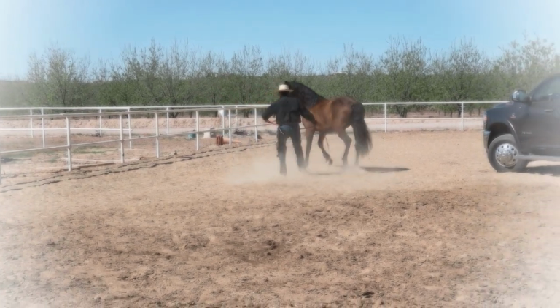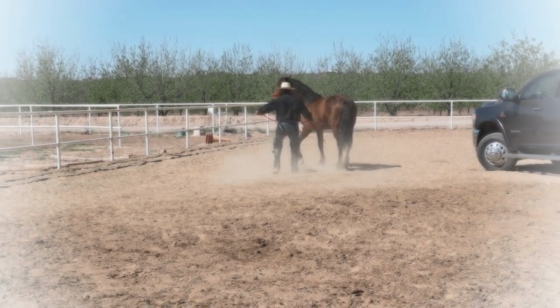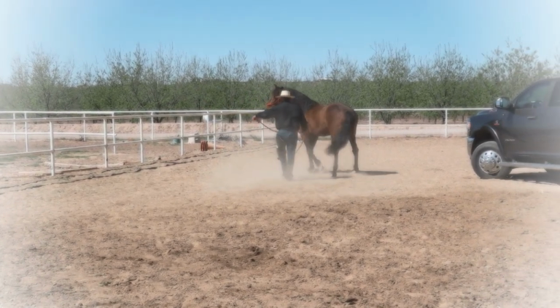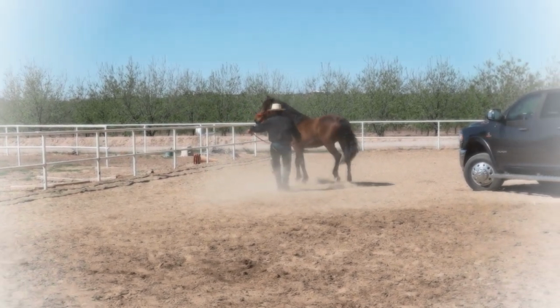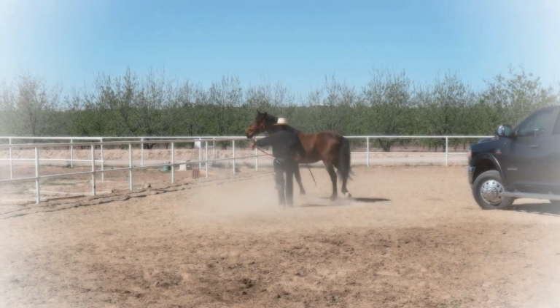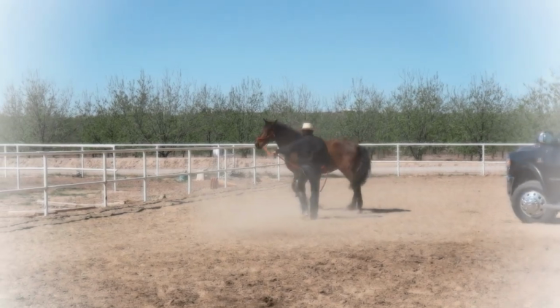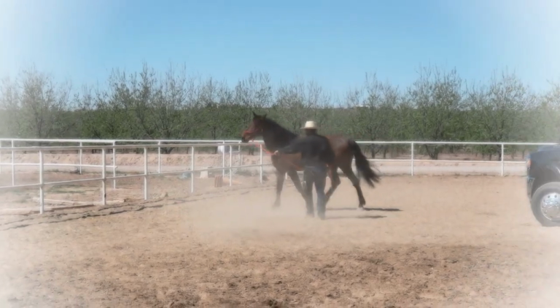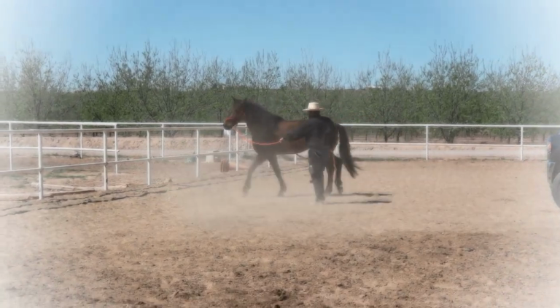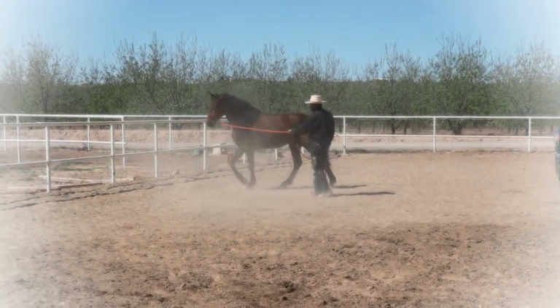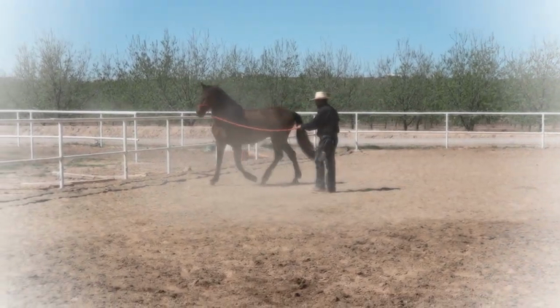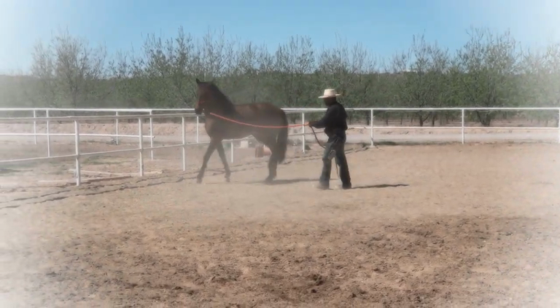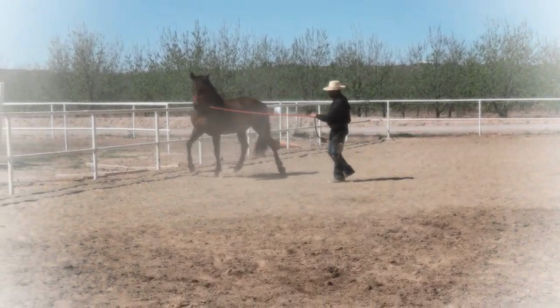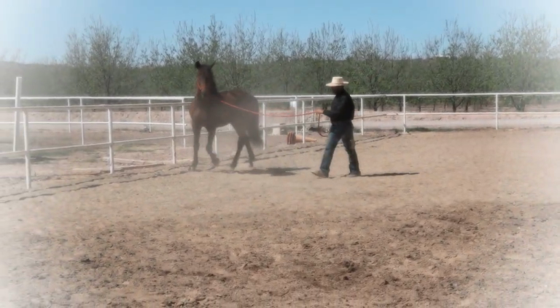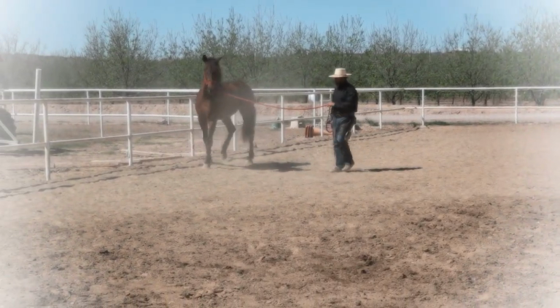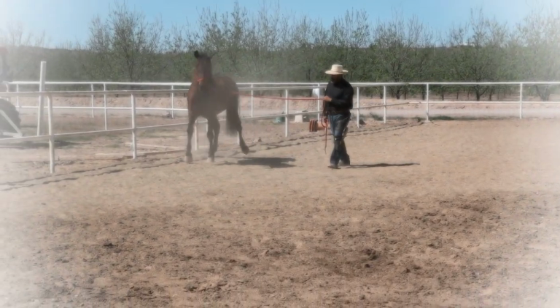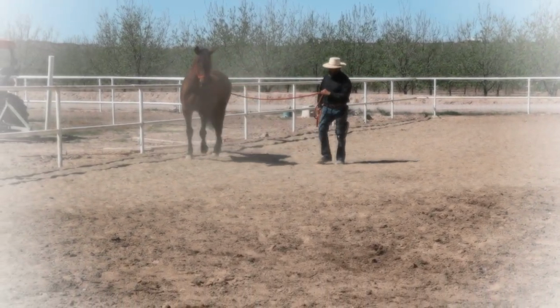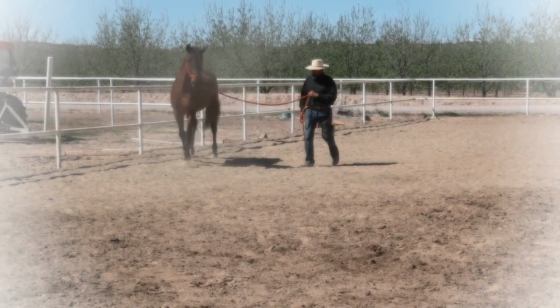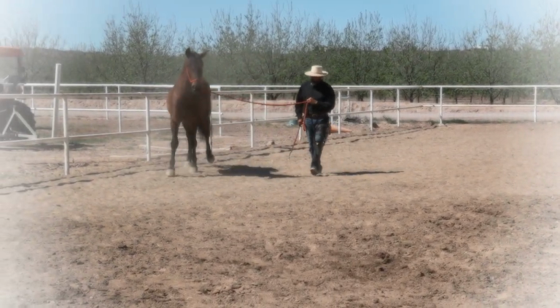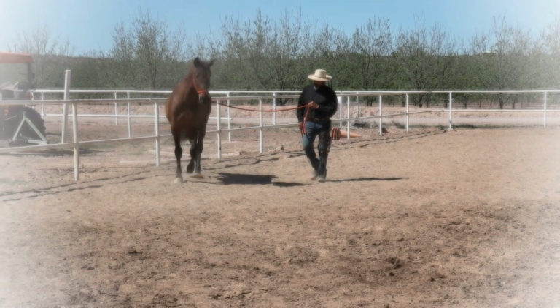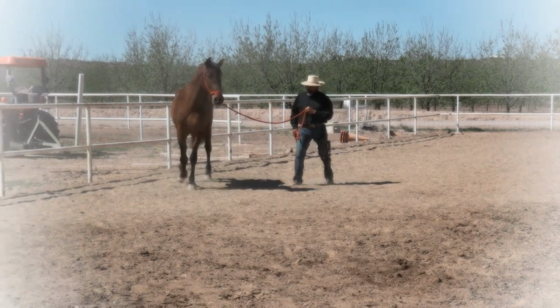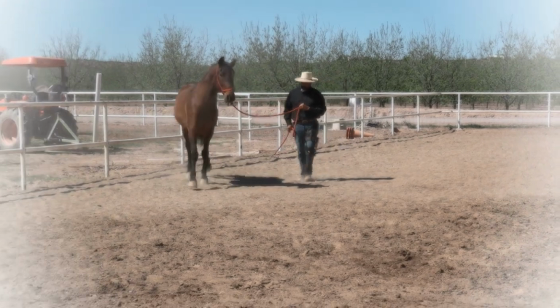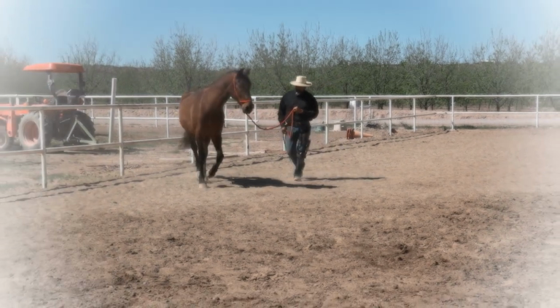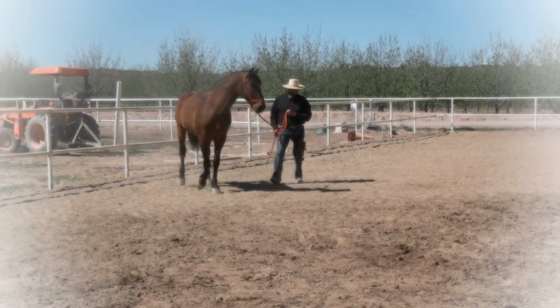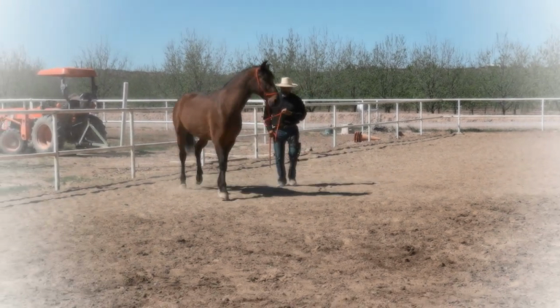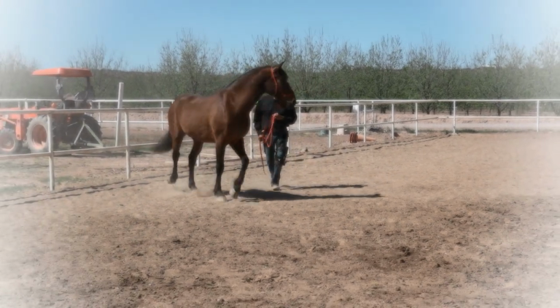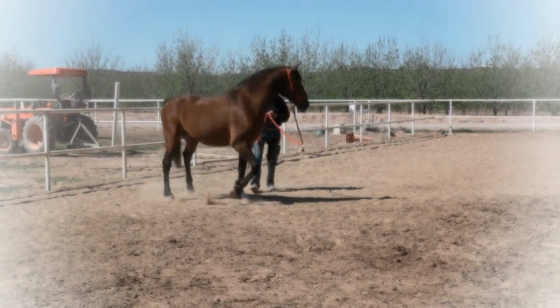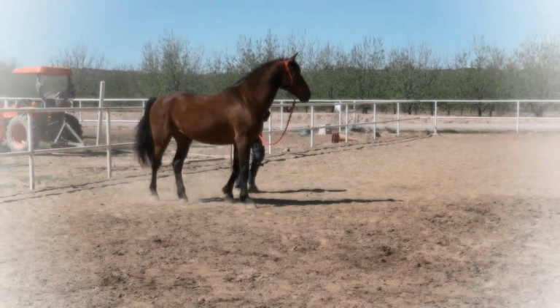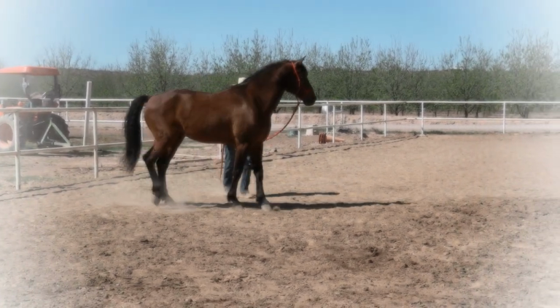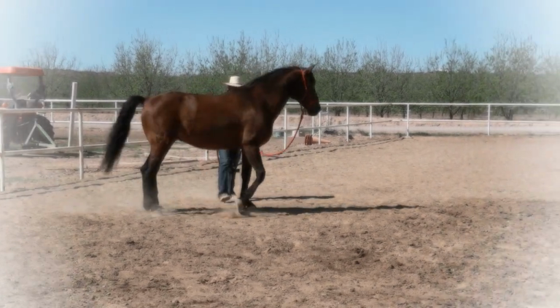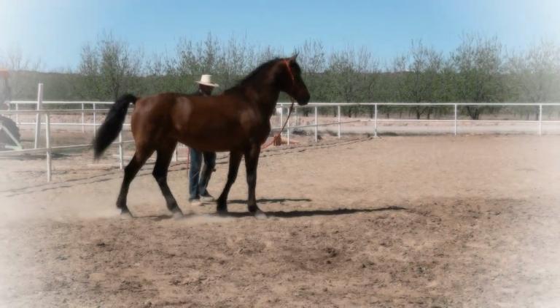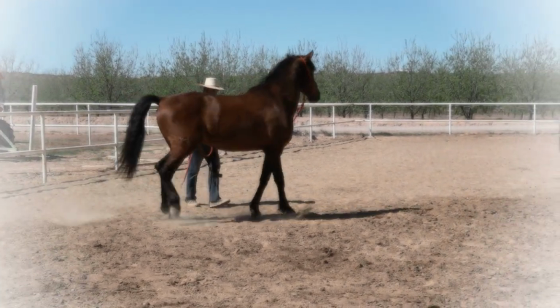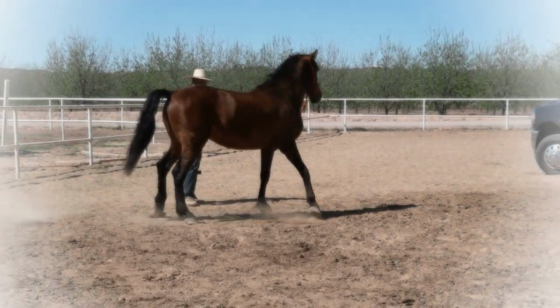Again, I'm asking him to move that hind end away, step forward. And I will ask him to yield away from me.